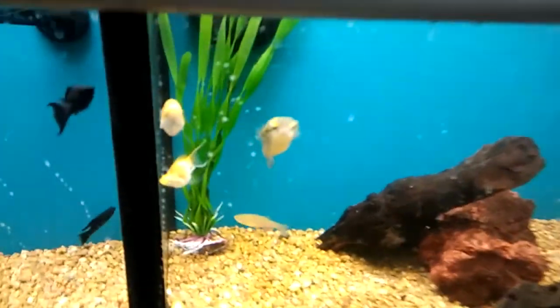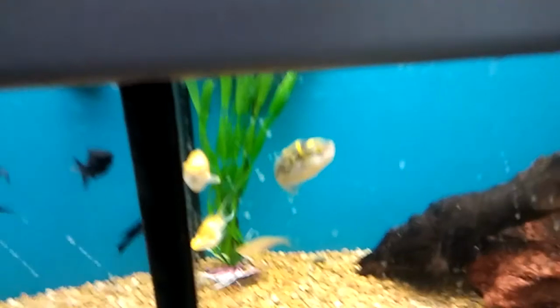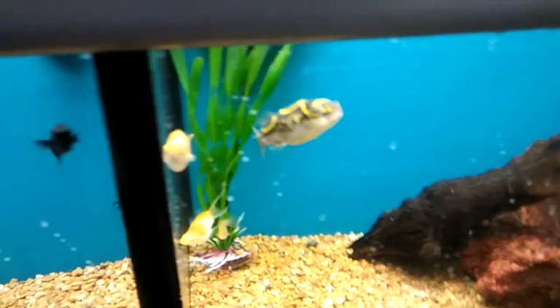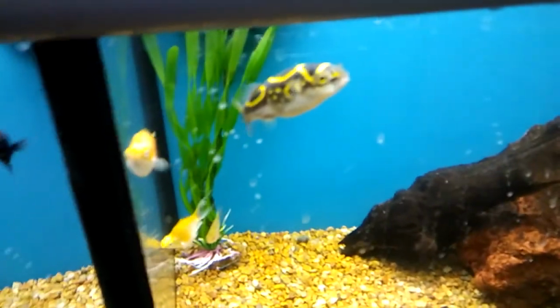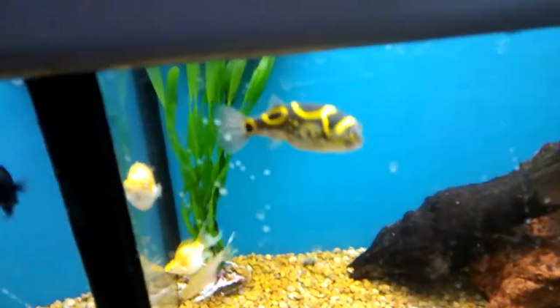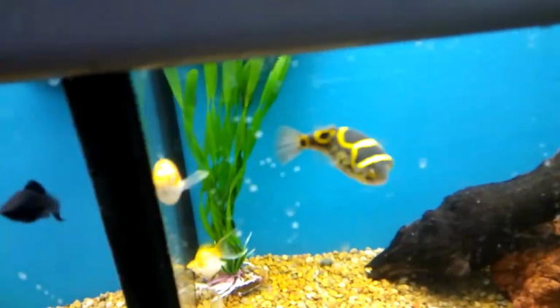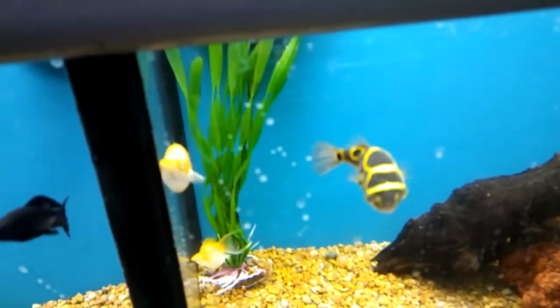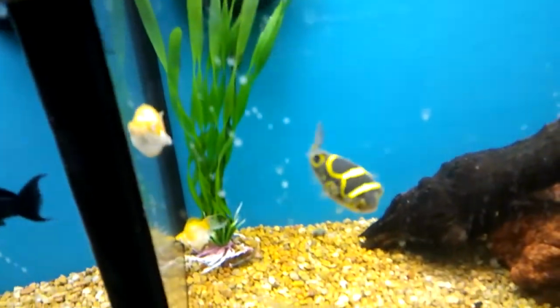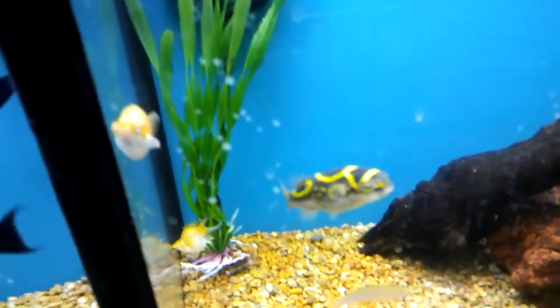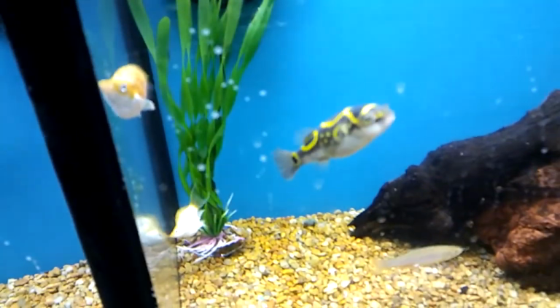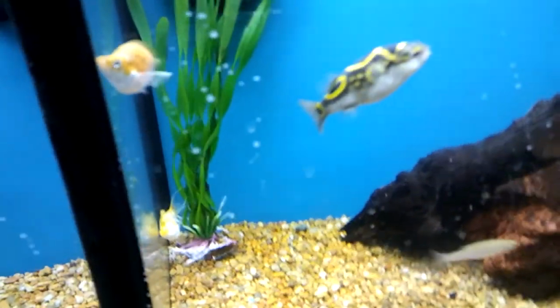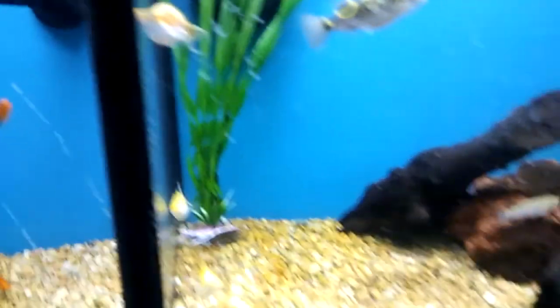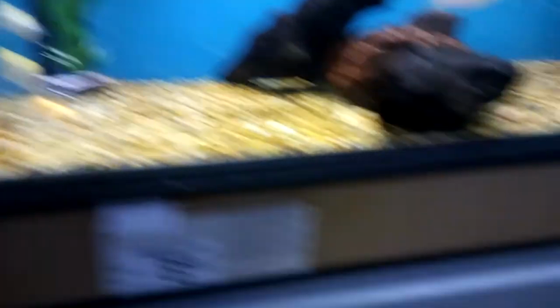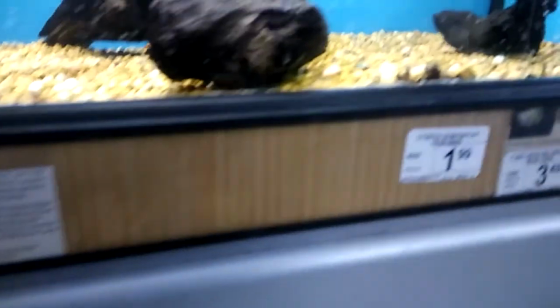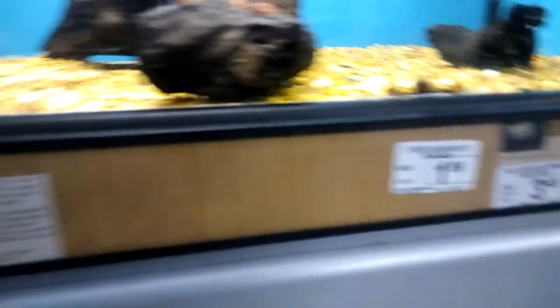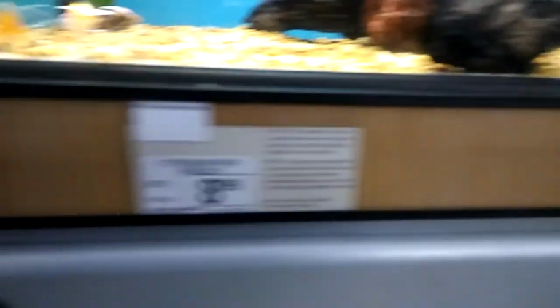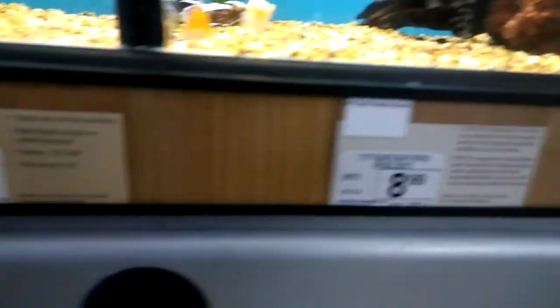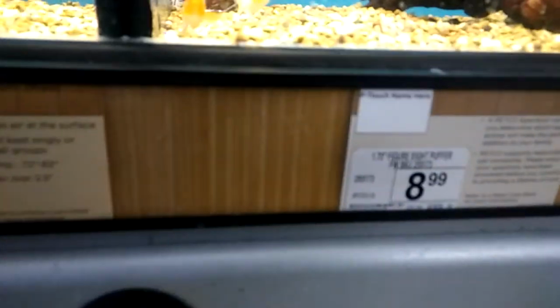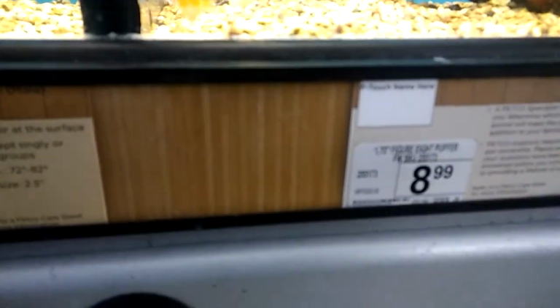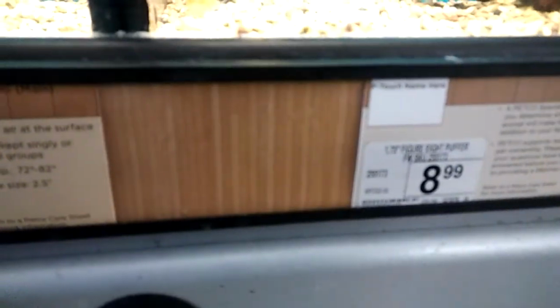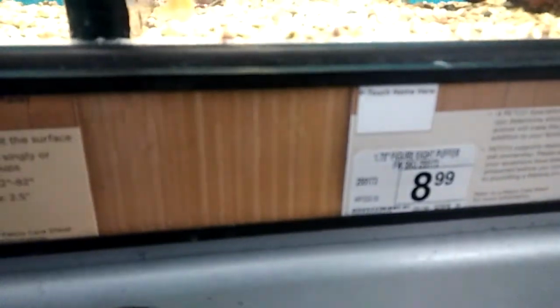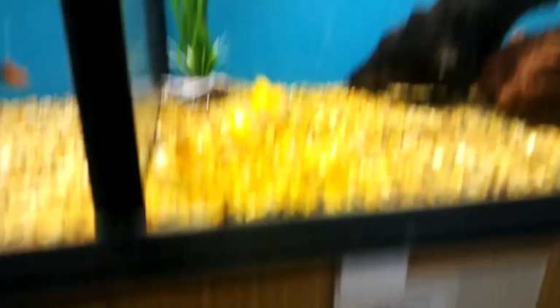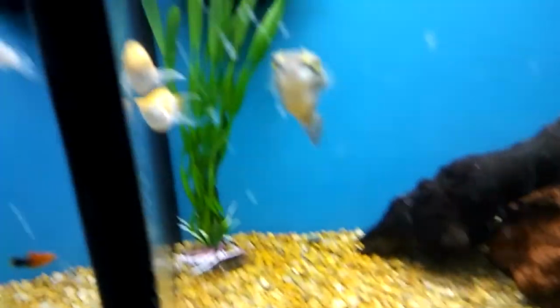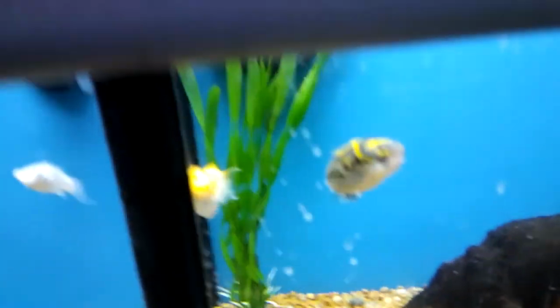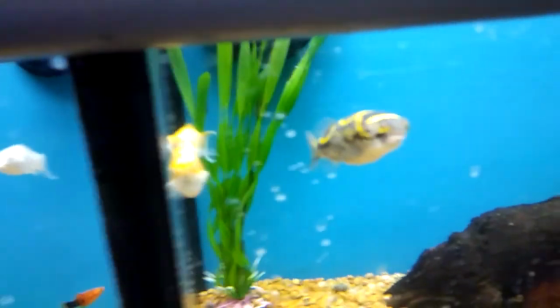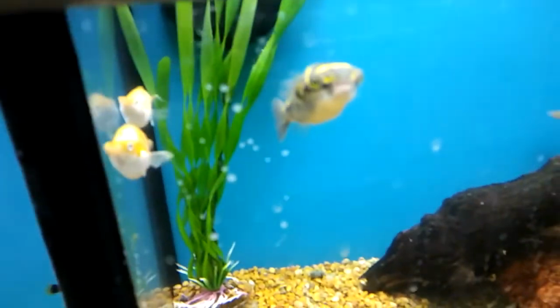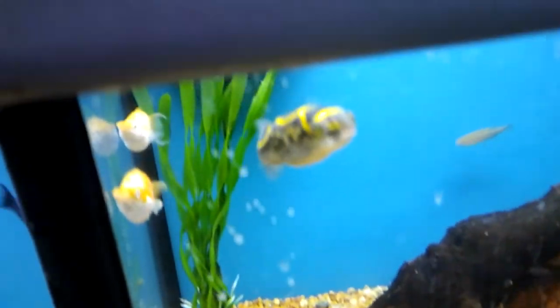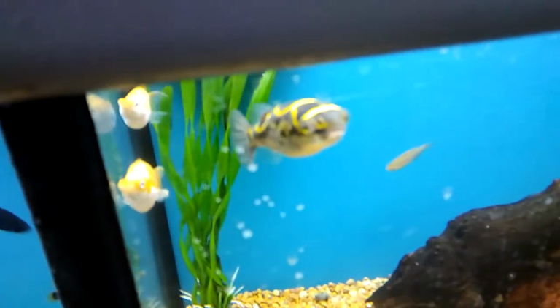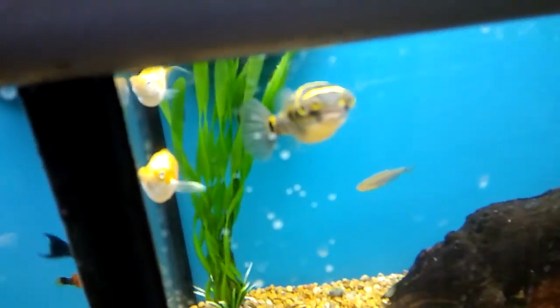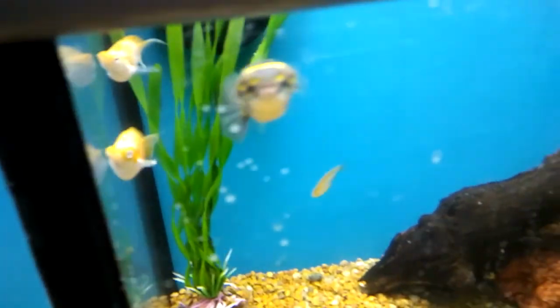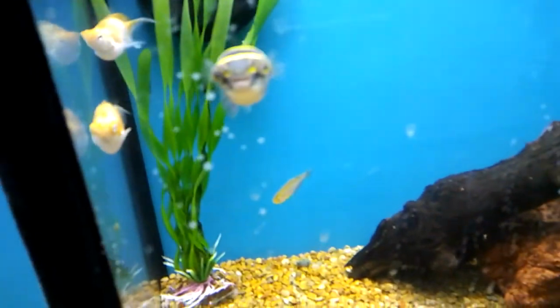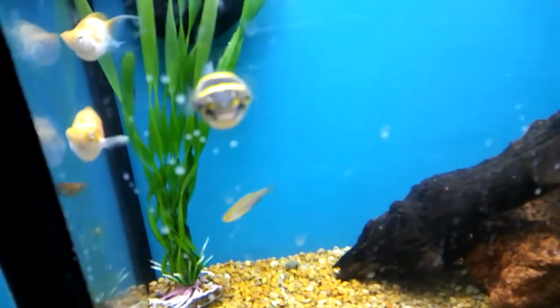Look at that puffer — oh, pretty, beautiful puffer. Let's see — $8.99 for him. $8.99, basically $10 for that puffer.